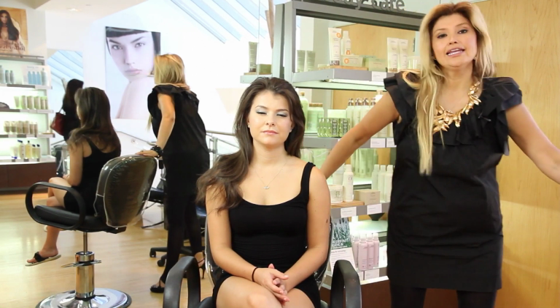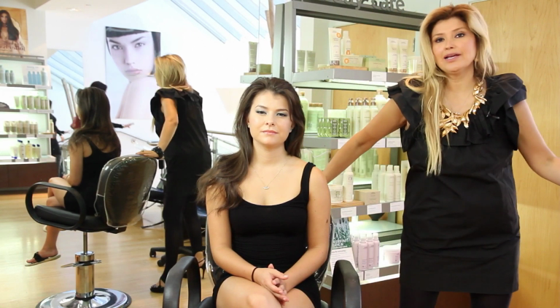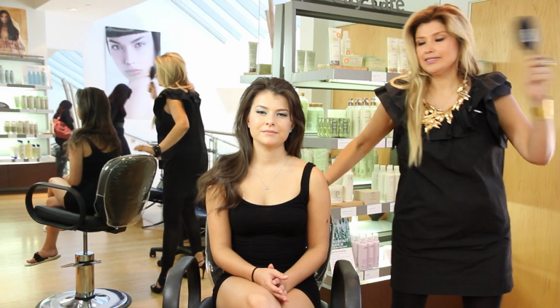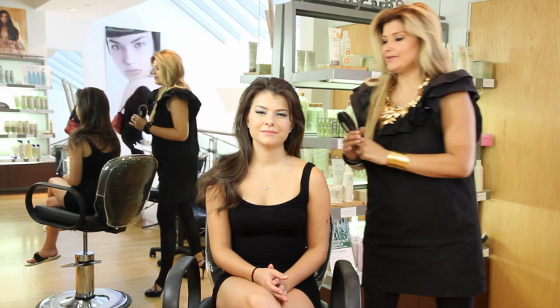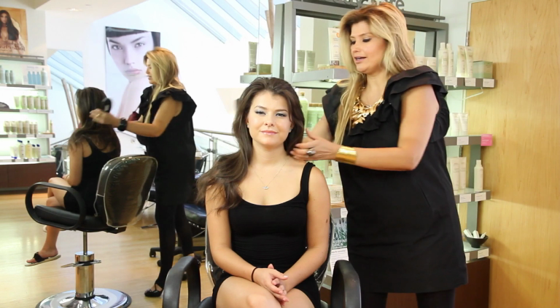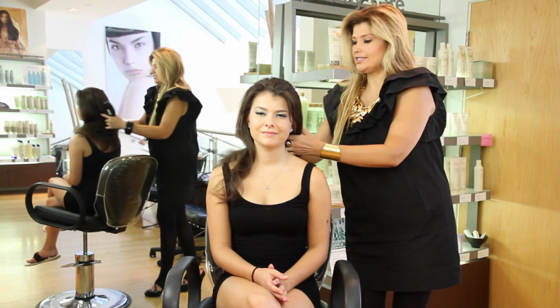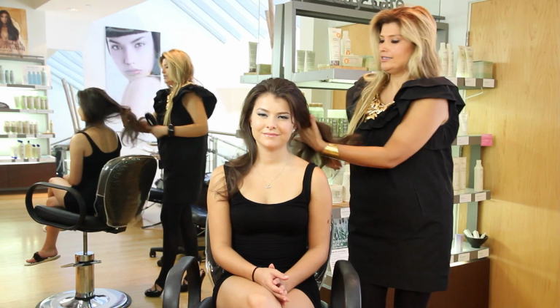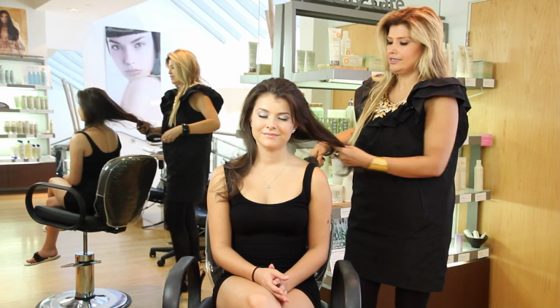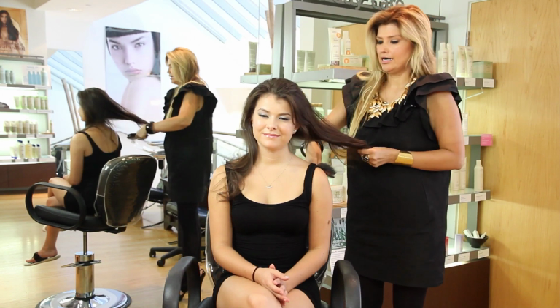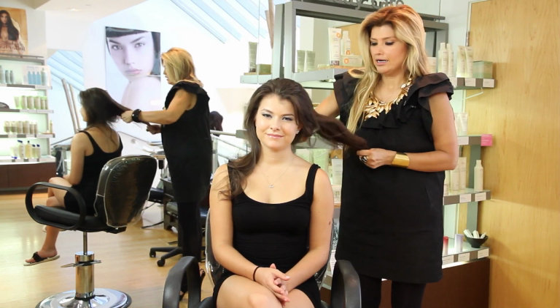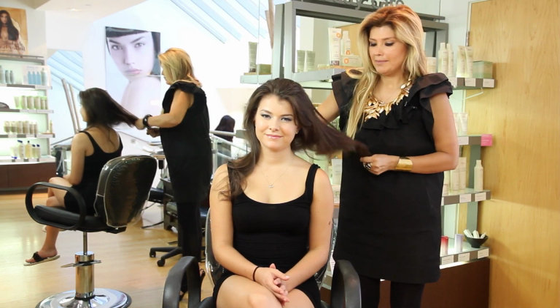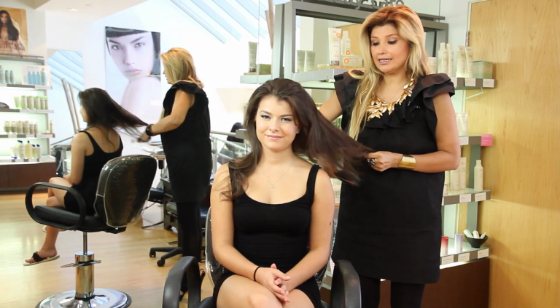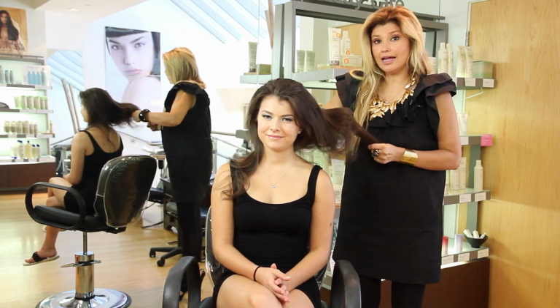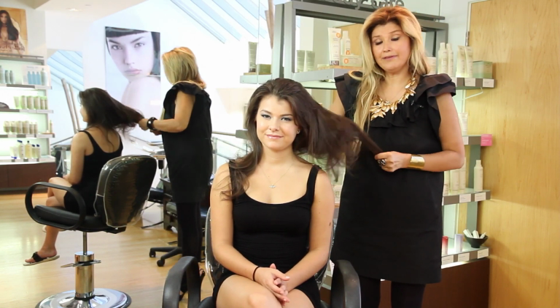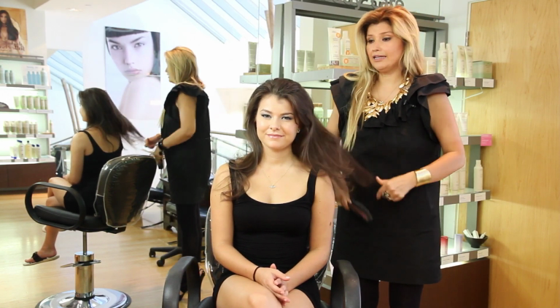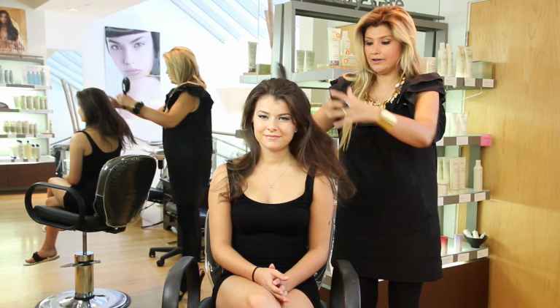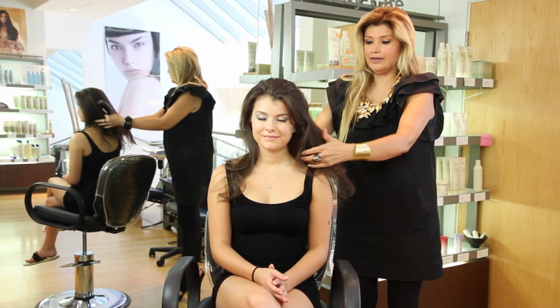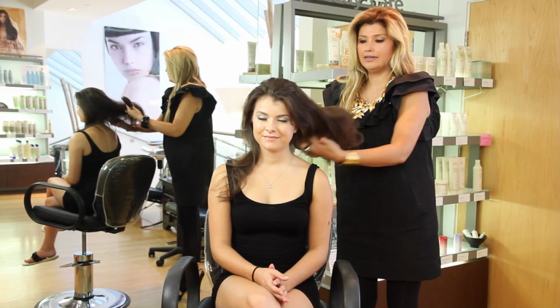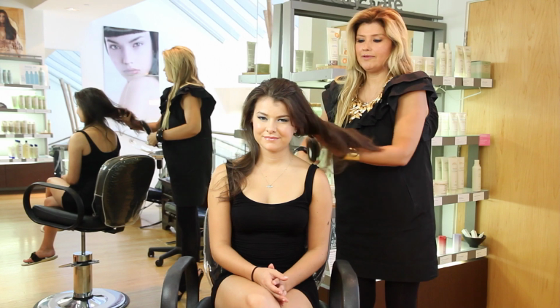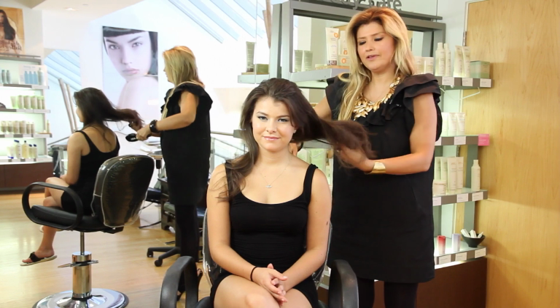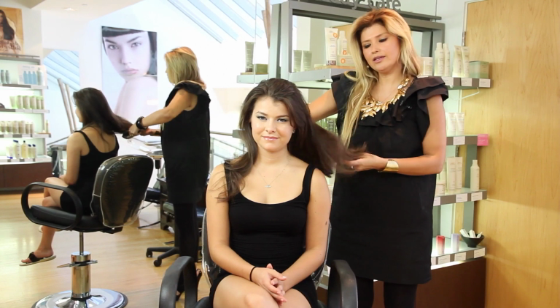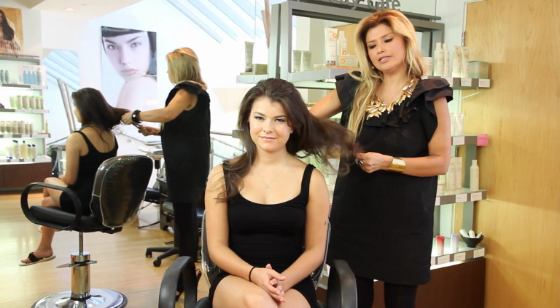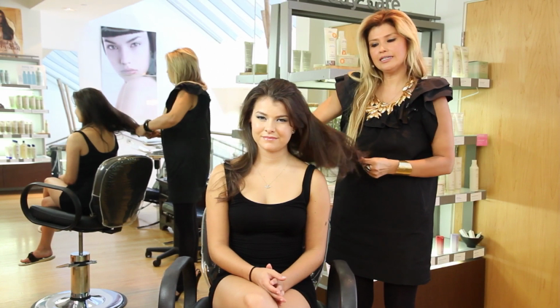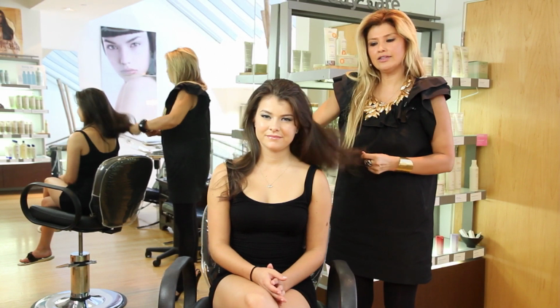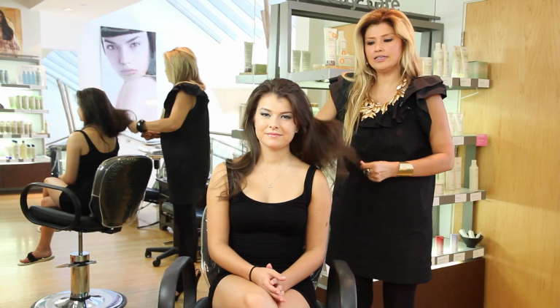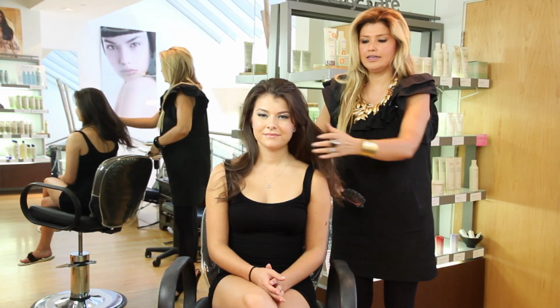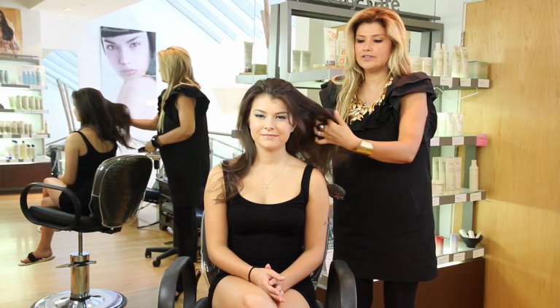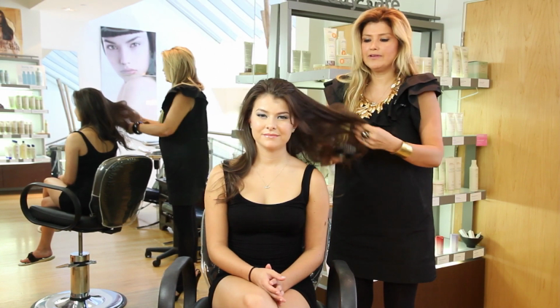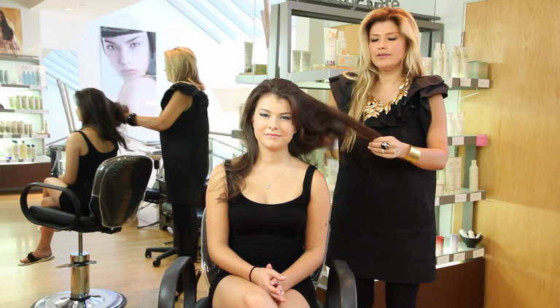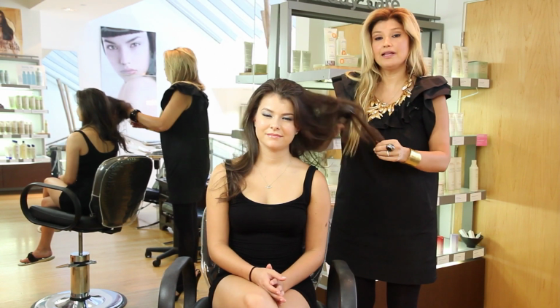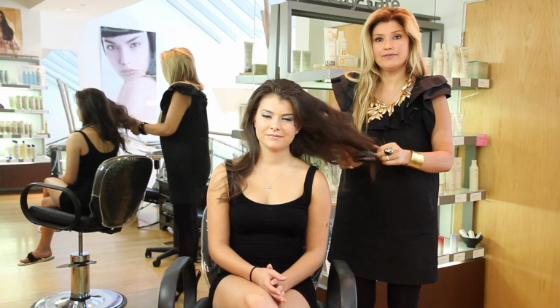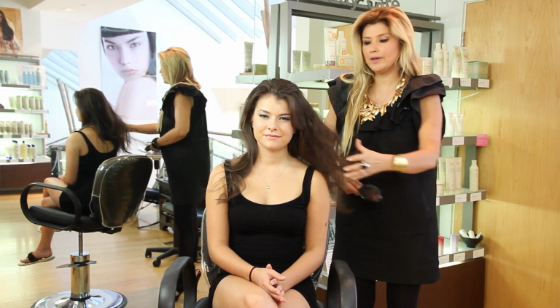Here we go. This is how it starts. Basically grab the length of your hair and feel like you're teasing it underneath, giving yourself a little pillow, if you will.